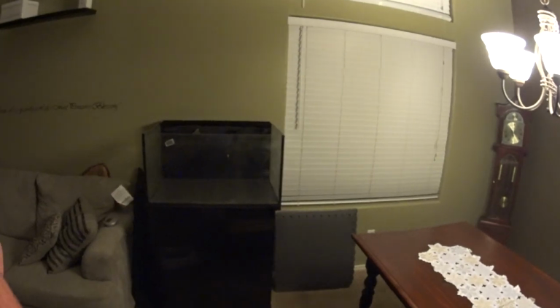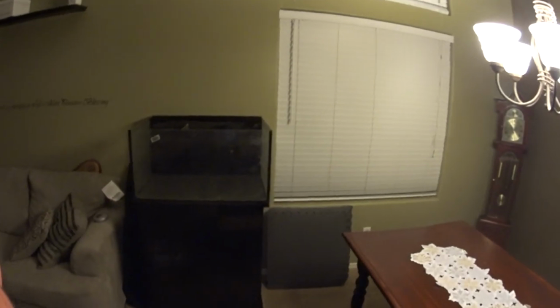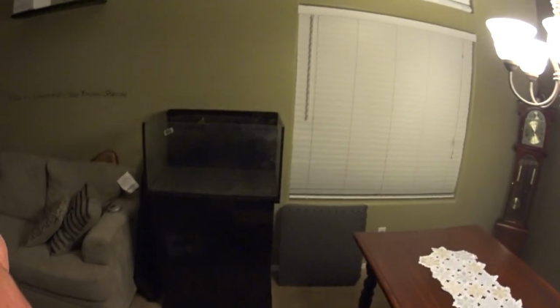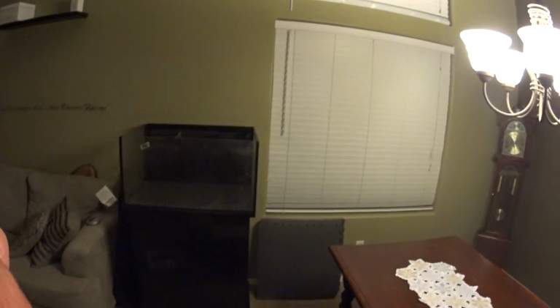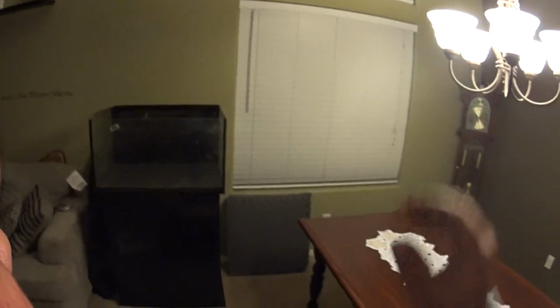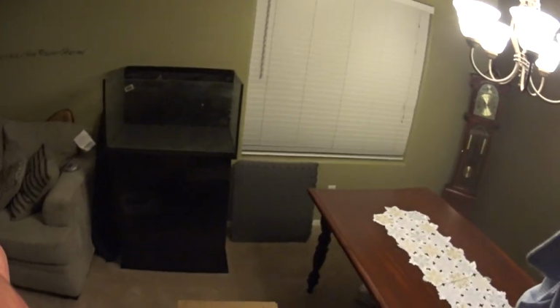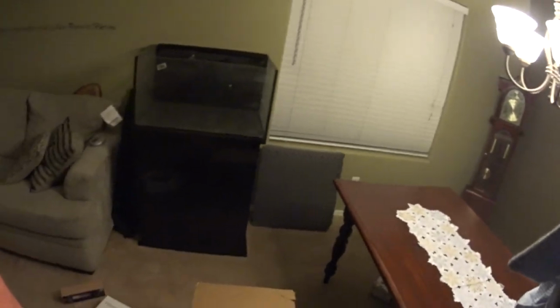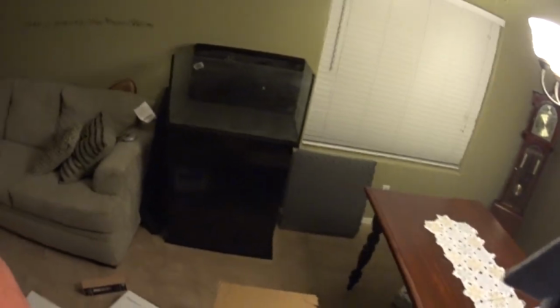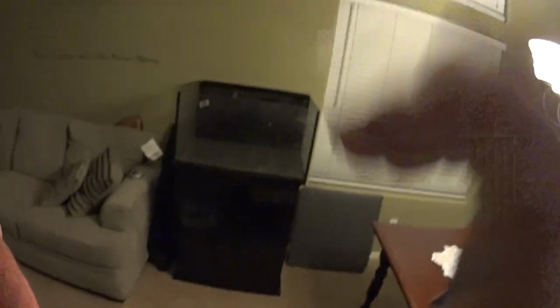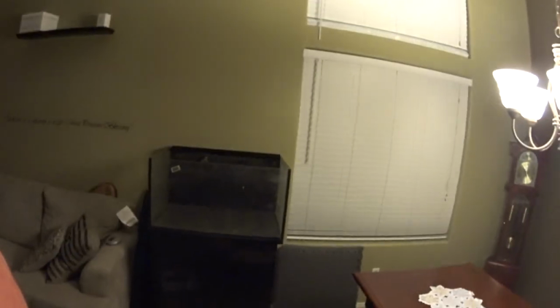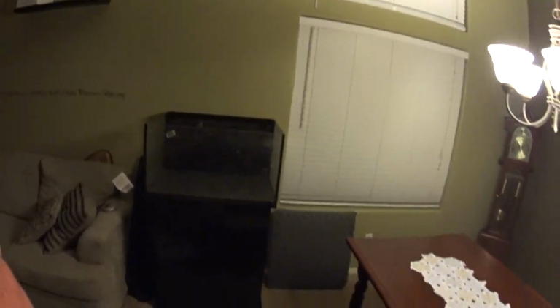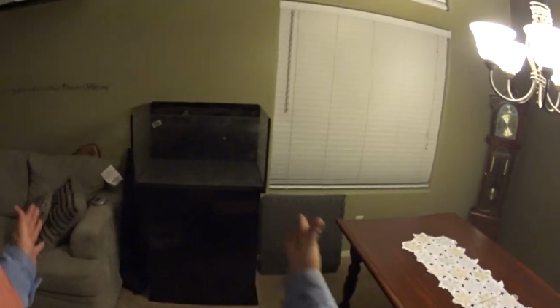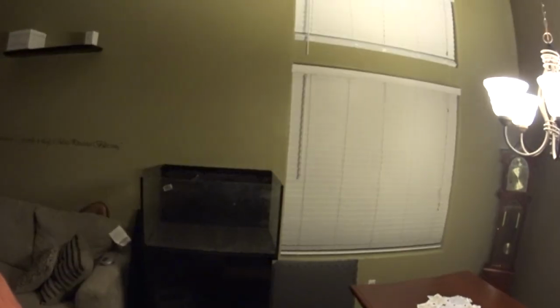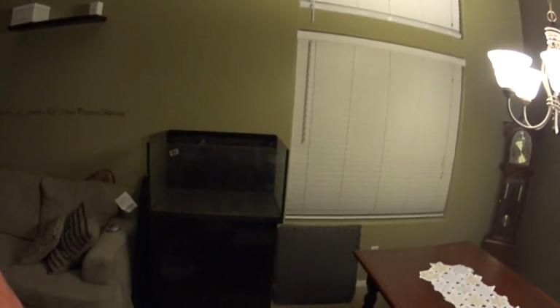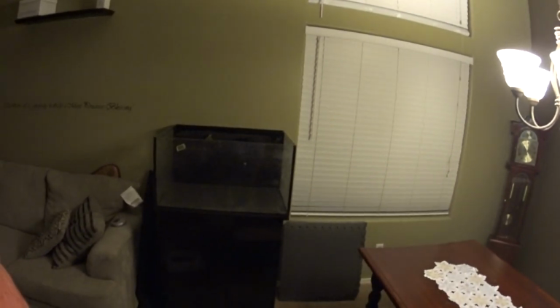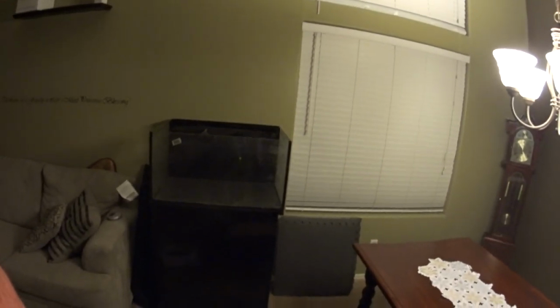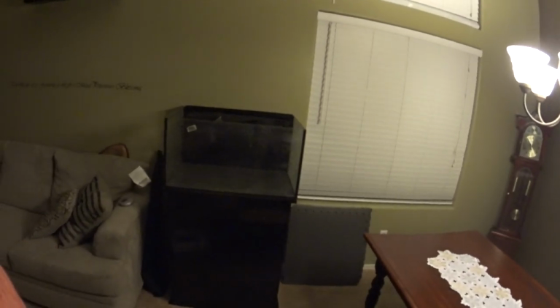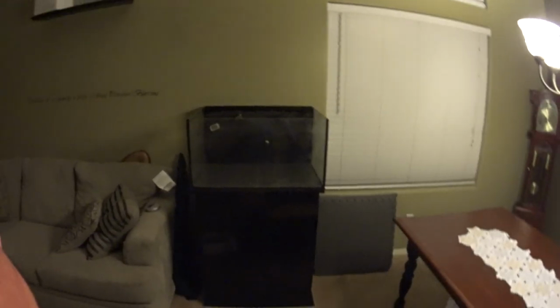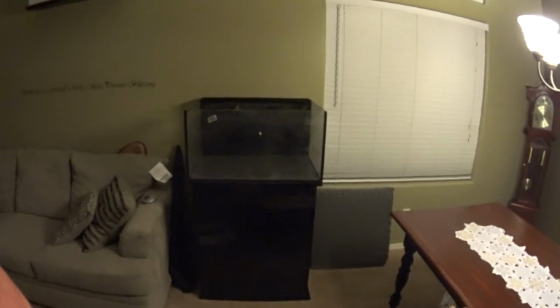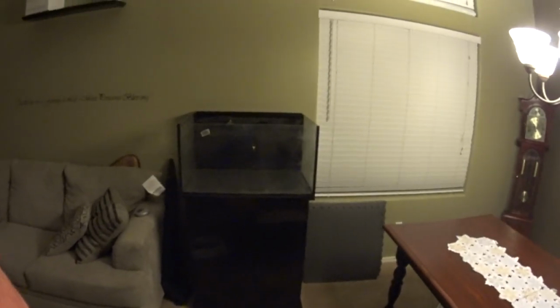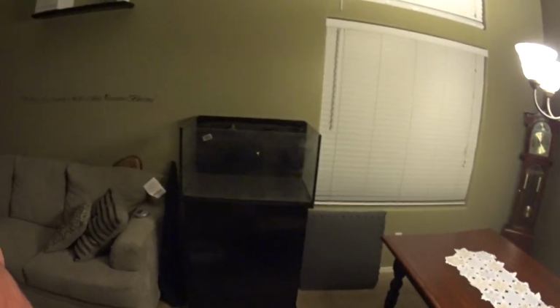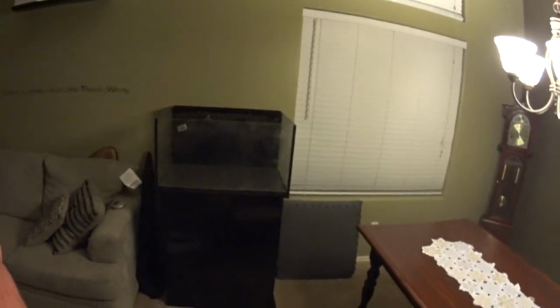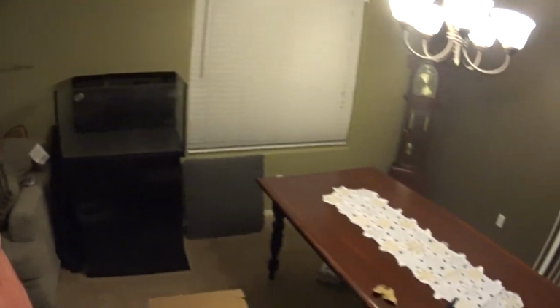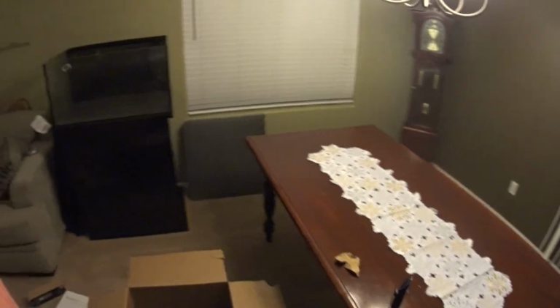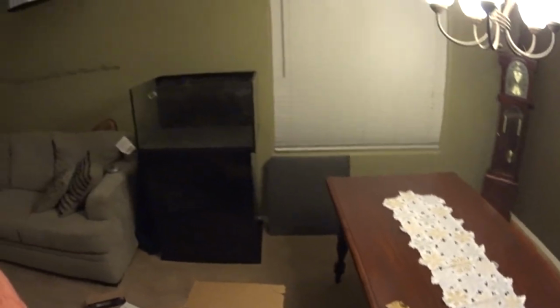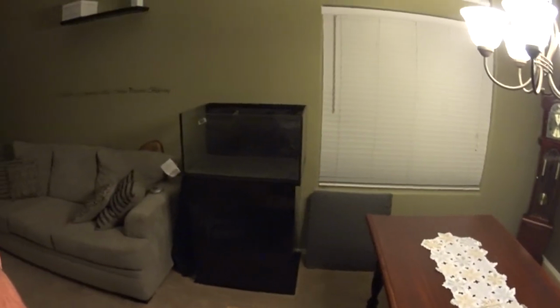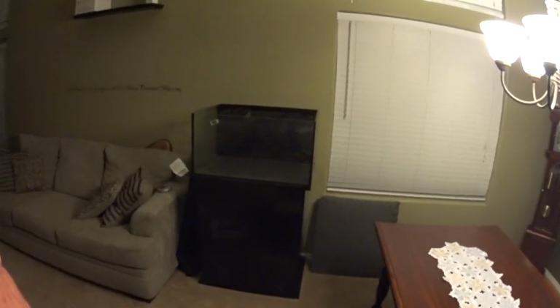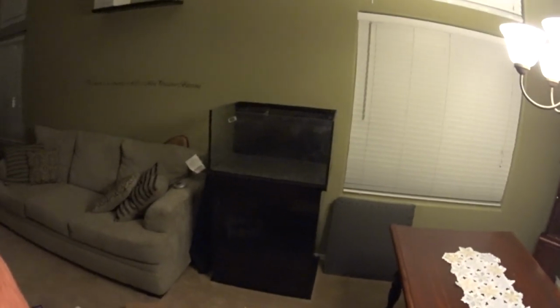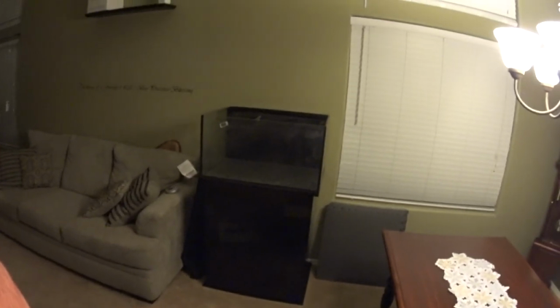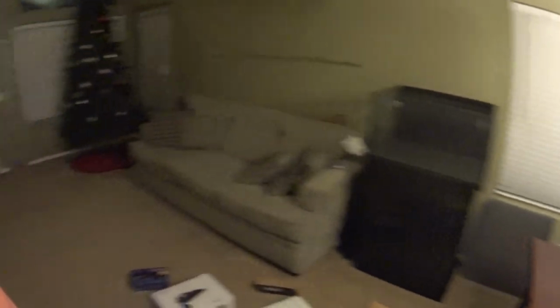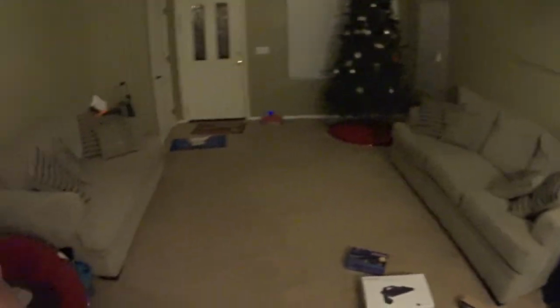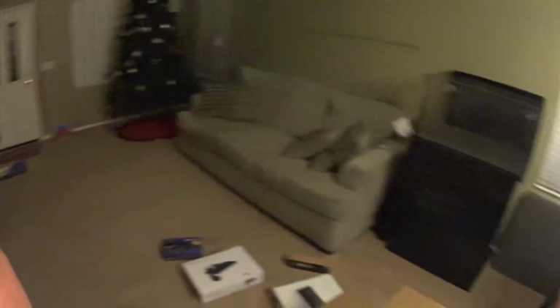What's going on guys? Wanted to bring you a video tonight of the beginning of the setup of the Innovative Marine tank. This is where it's going to go — we finally found a home for it in the new house in this living room here.